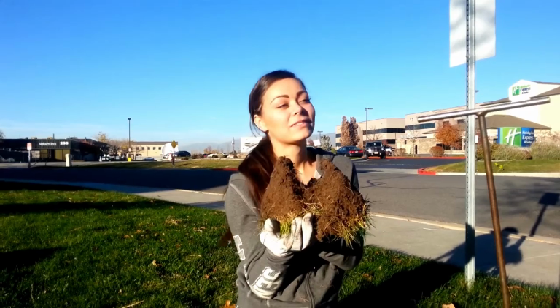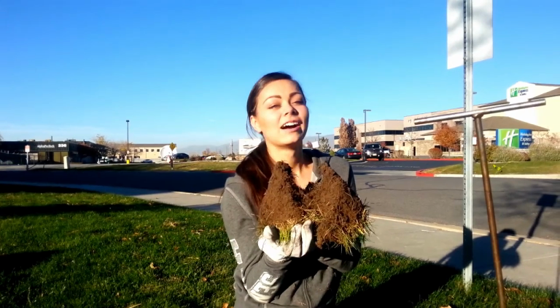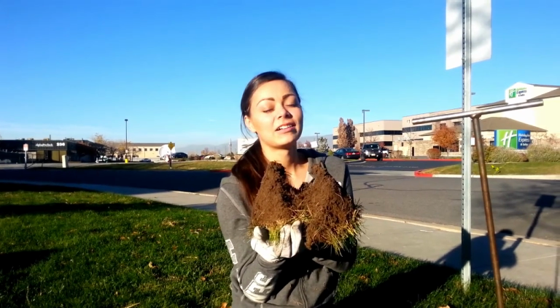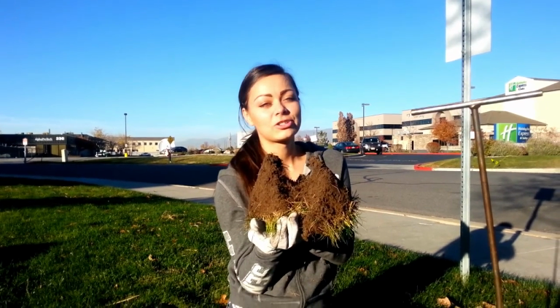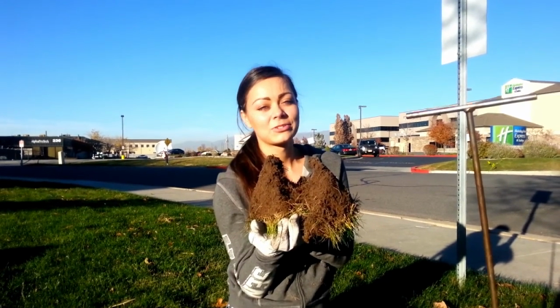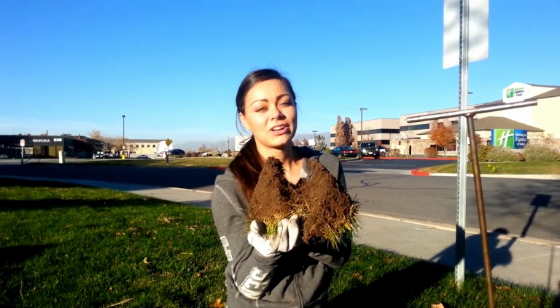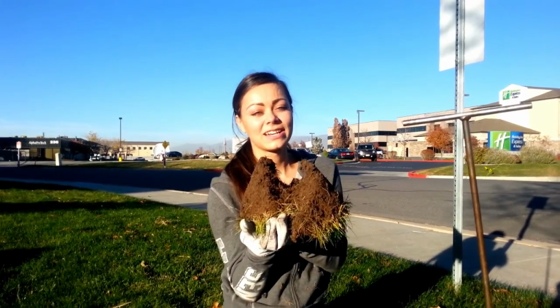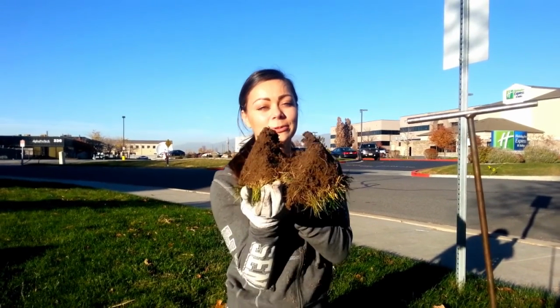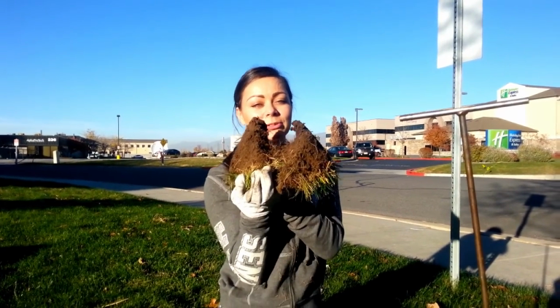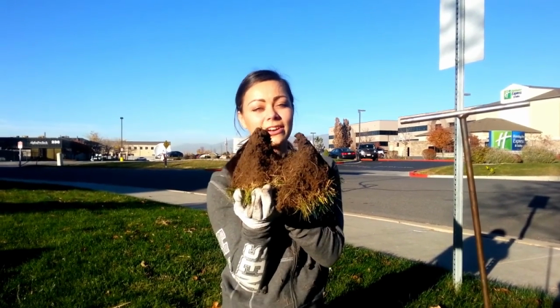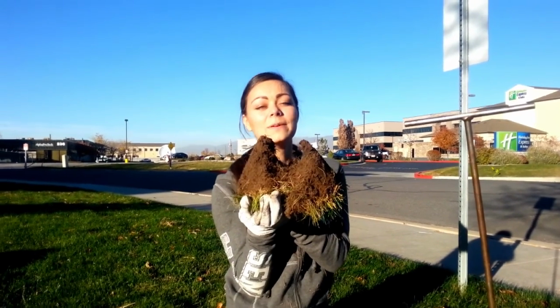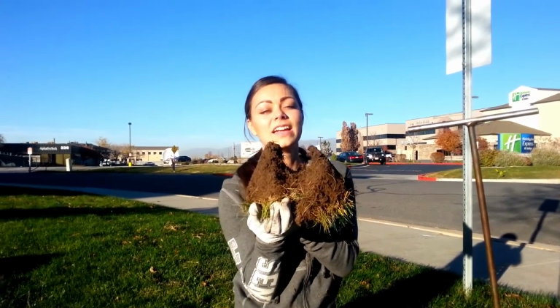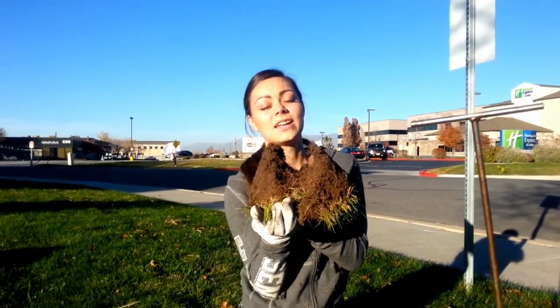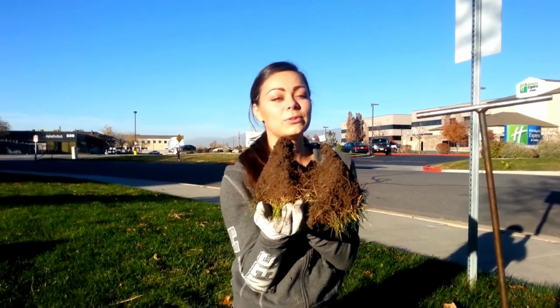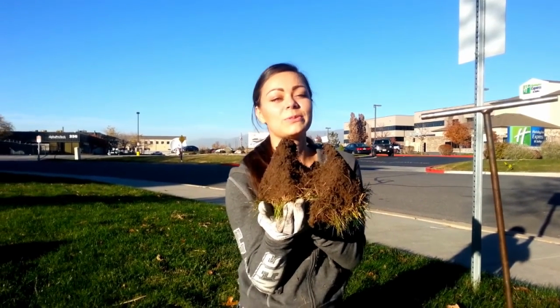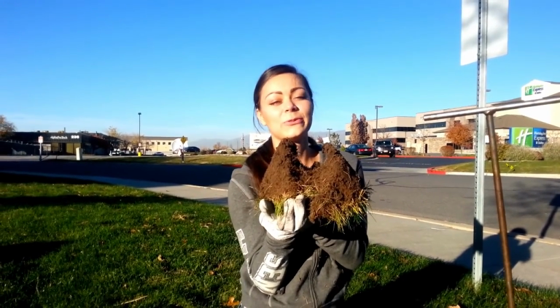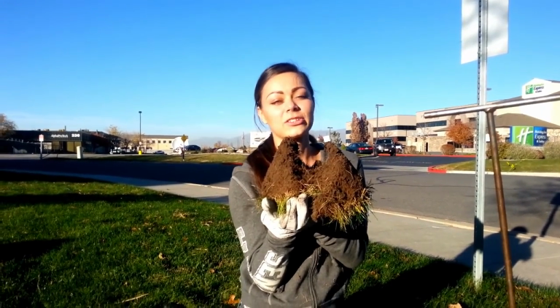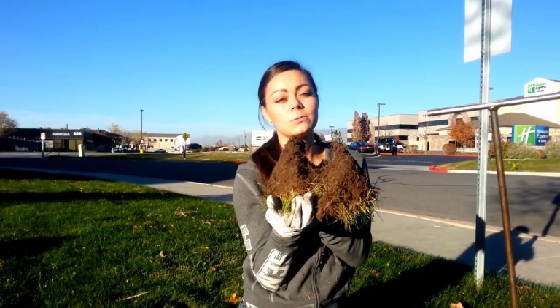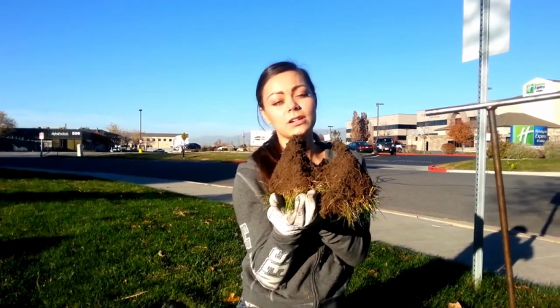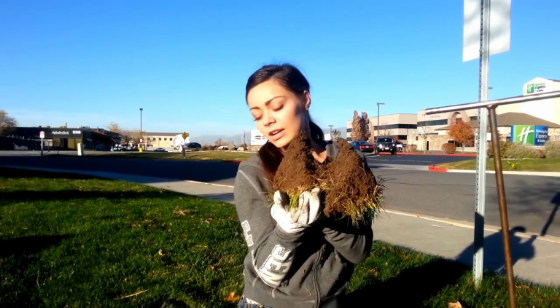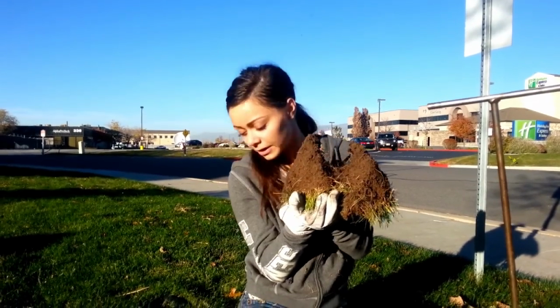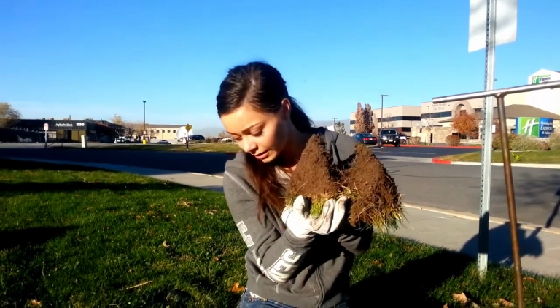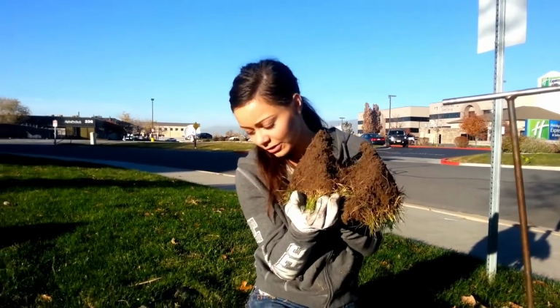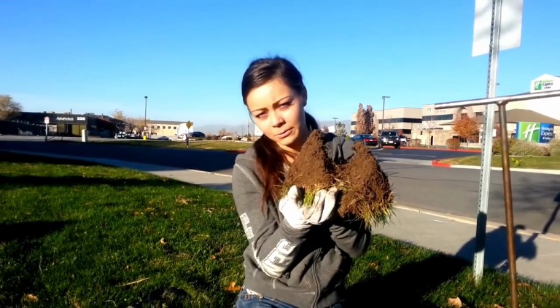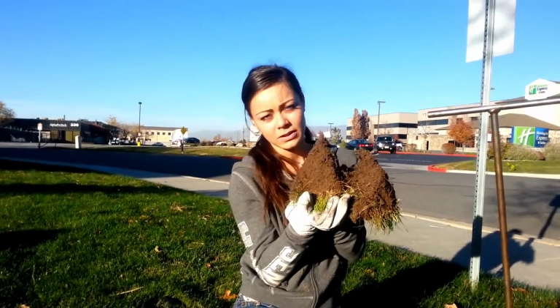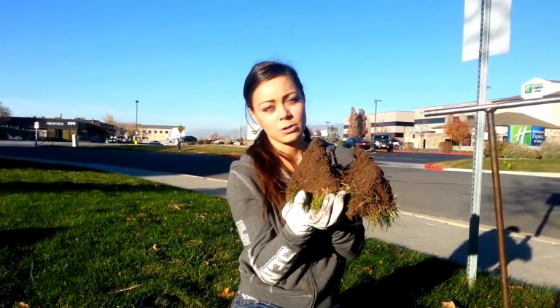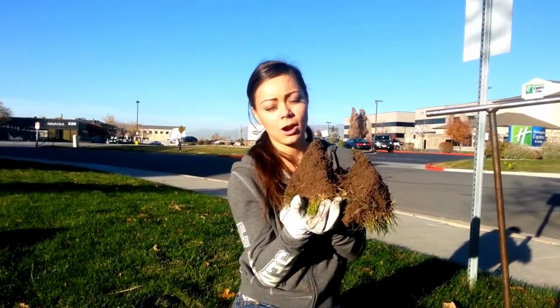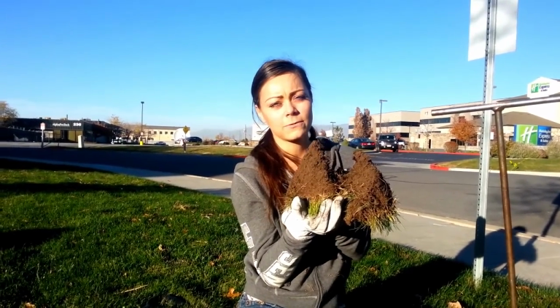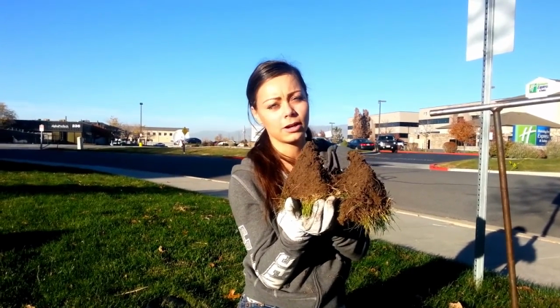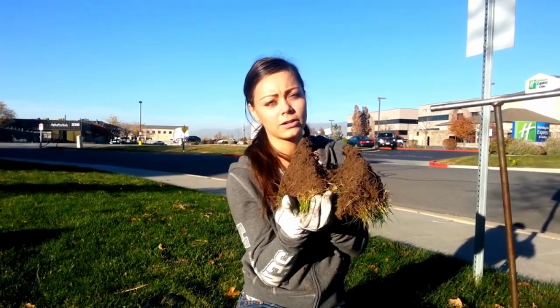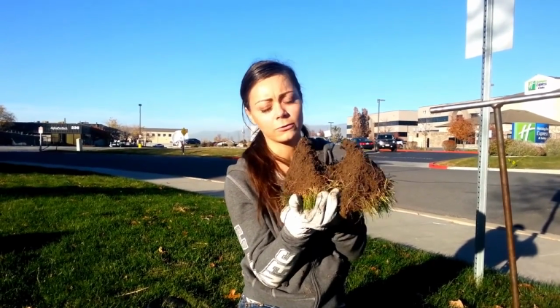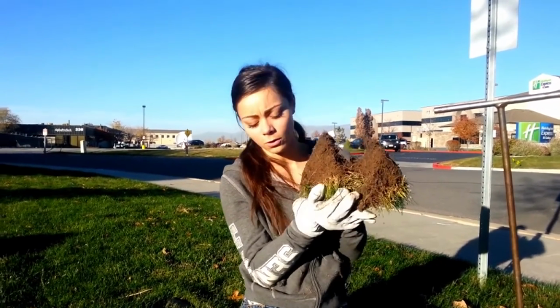Hi, I'm LL Trapster with AllstateAnimalControl.com and today we're doing gopher control work. So here in the ground we're prodding for a gopher hole.